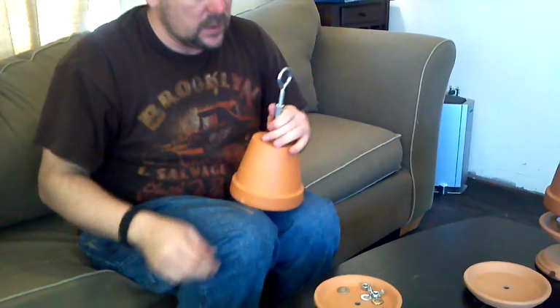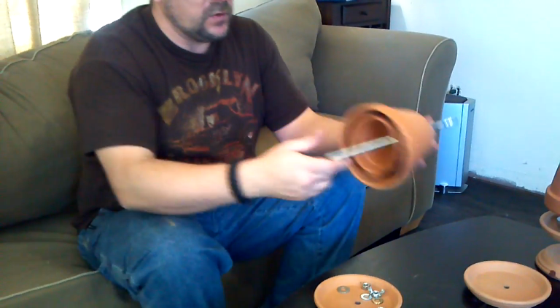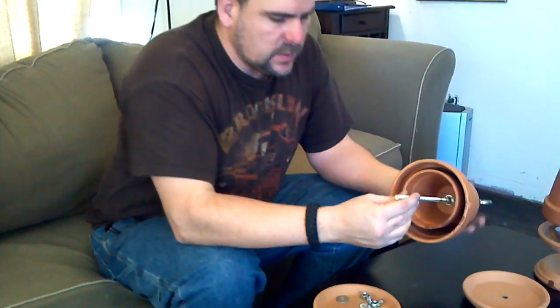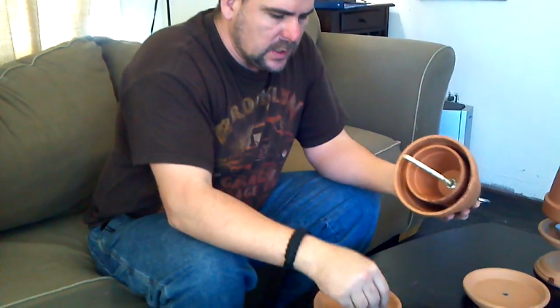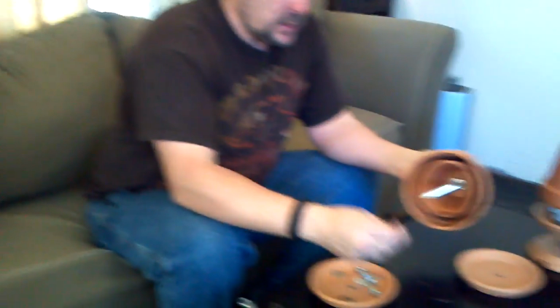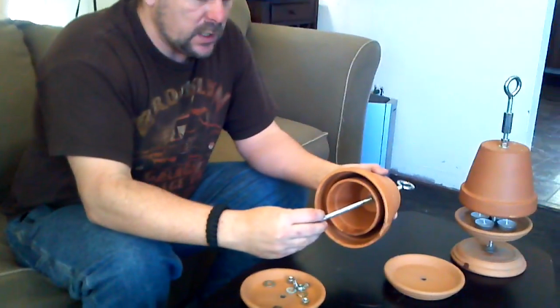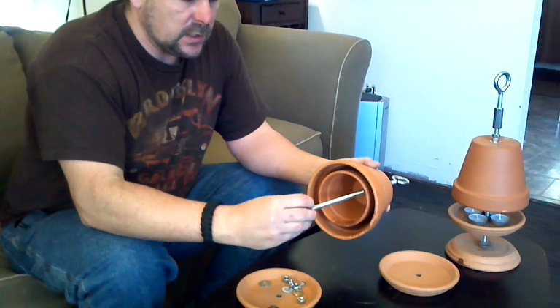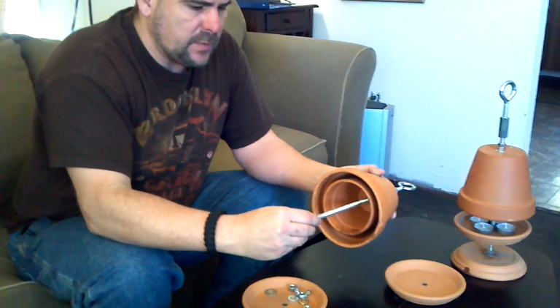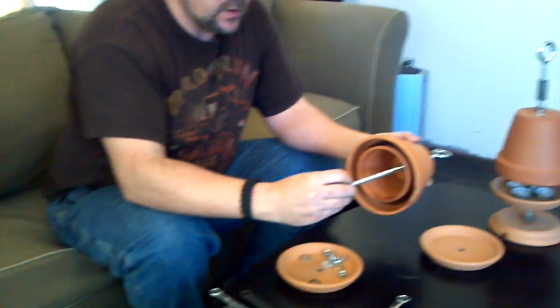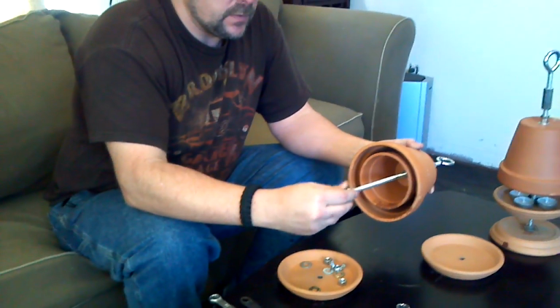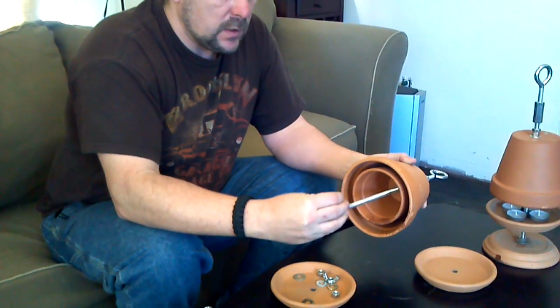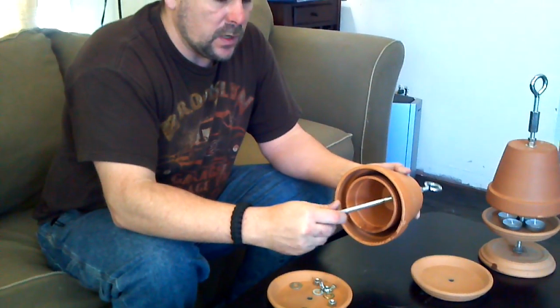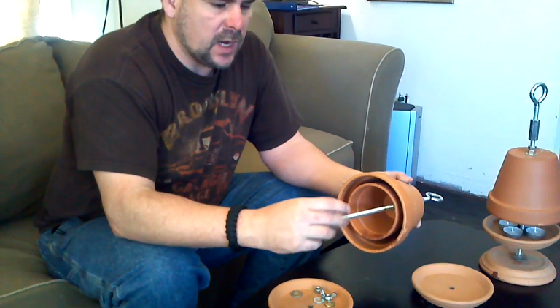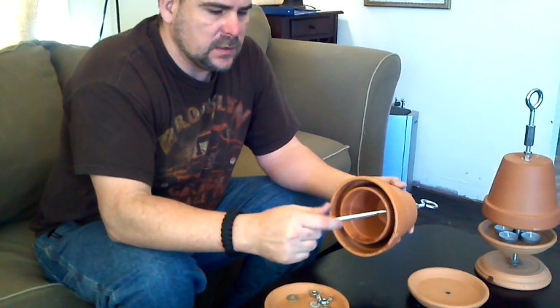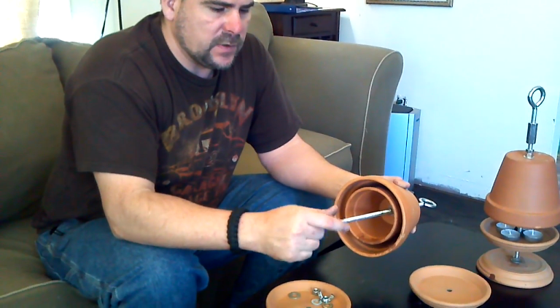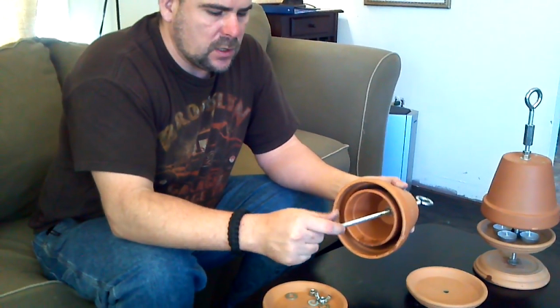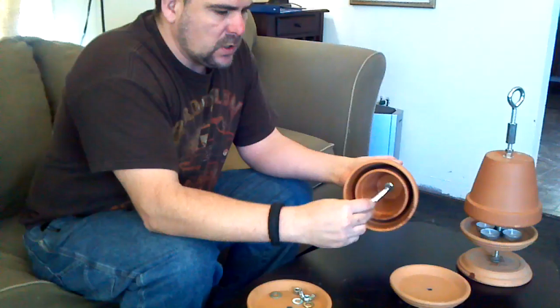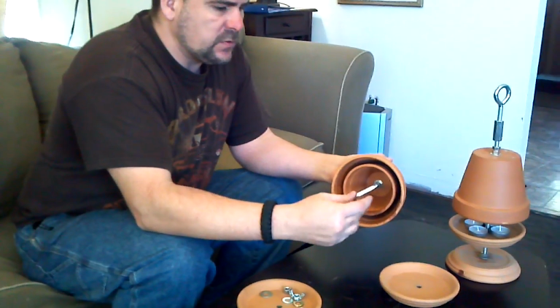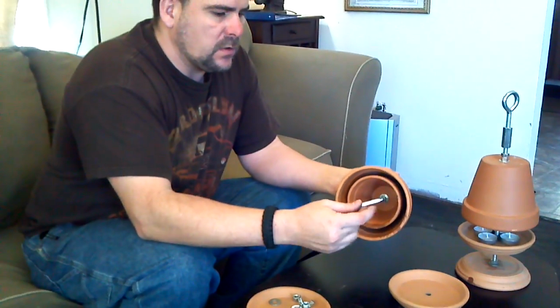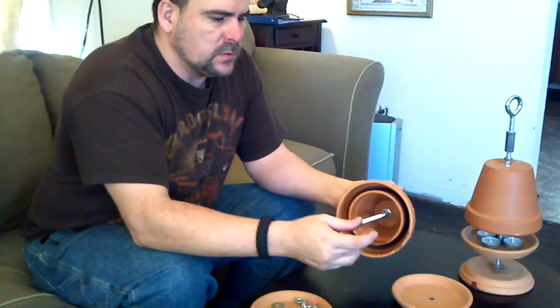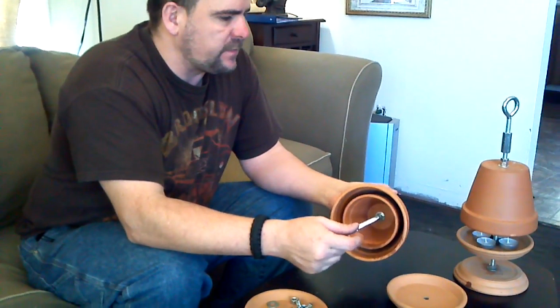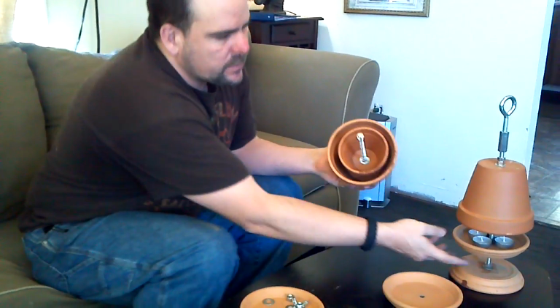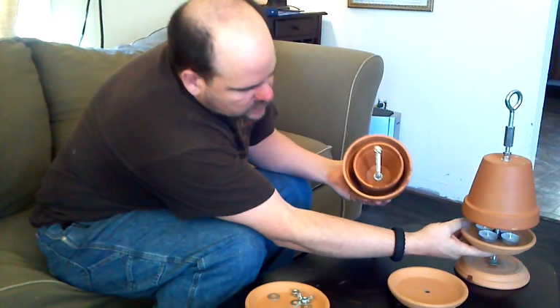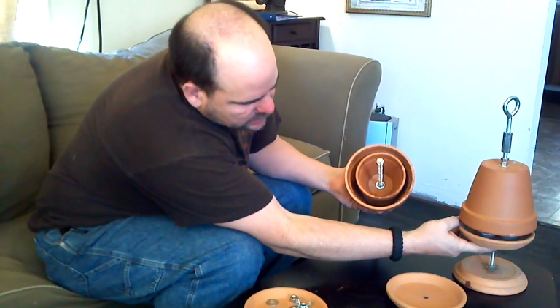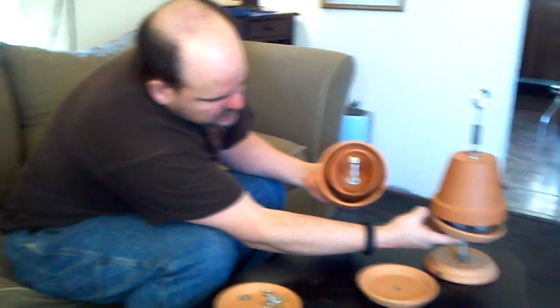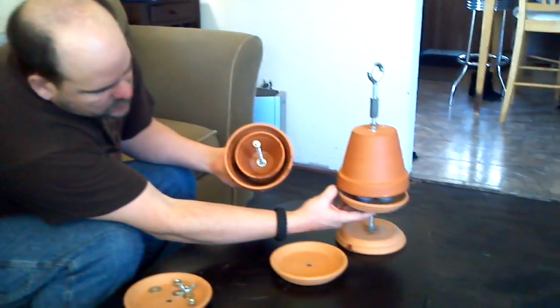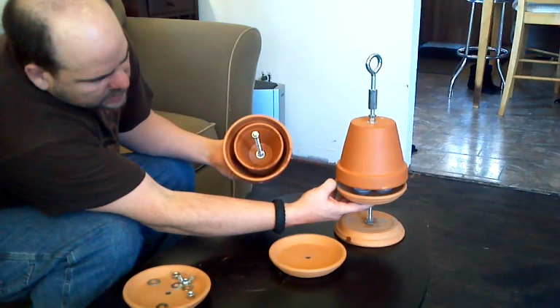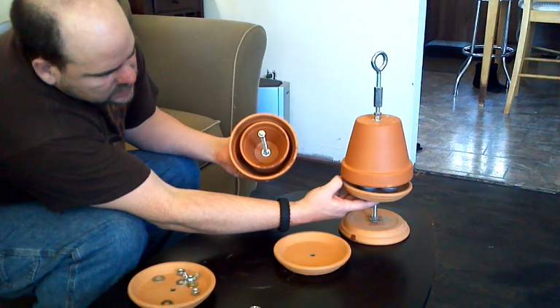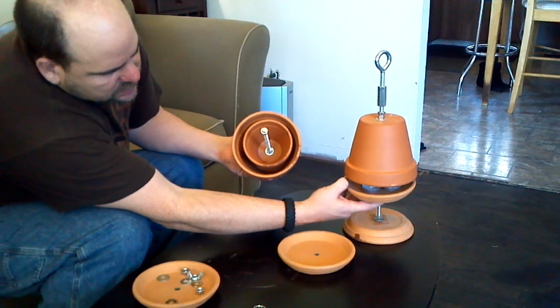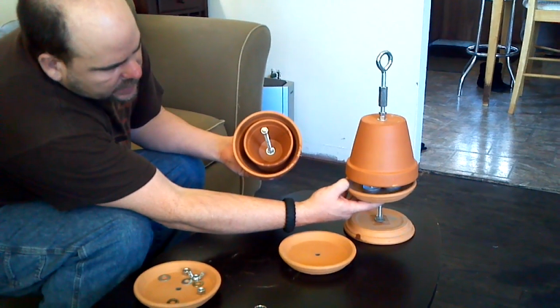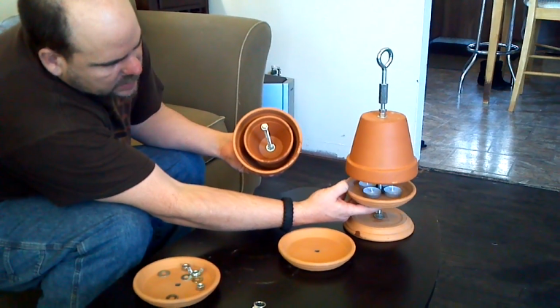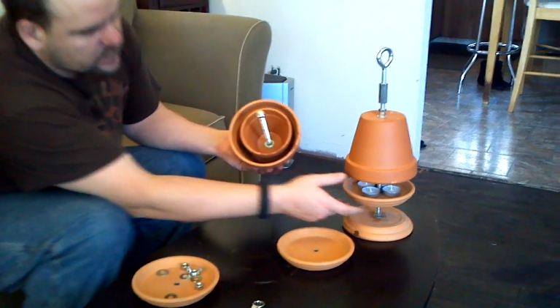Now we're ready to move on to the base. I like to put one nut here to keep my base from going up too high. If it closes off too high, you can lose your flame. There's a nut that keeps this from going up any higher, so we still have an air gap so the candles can burn.